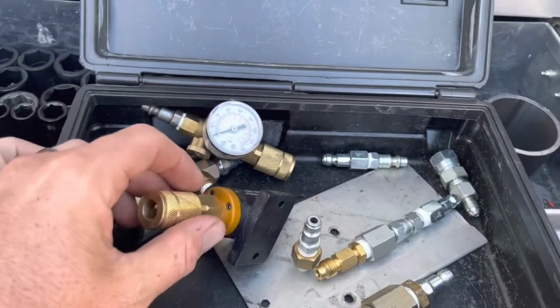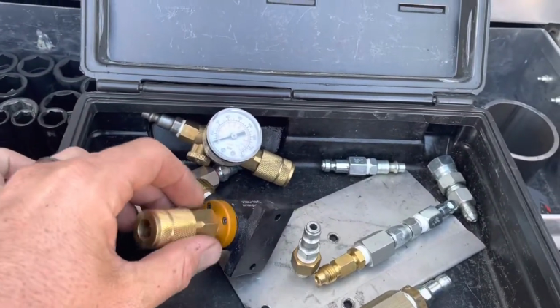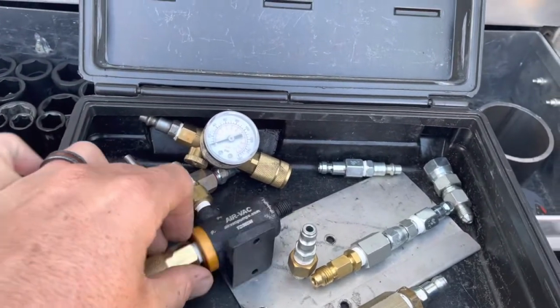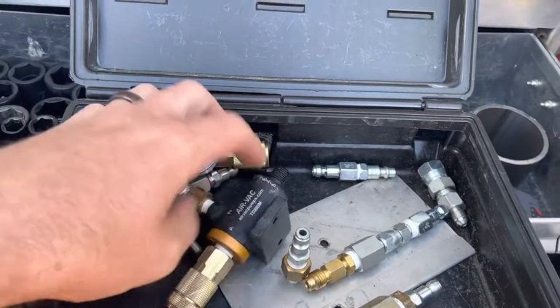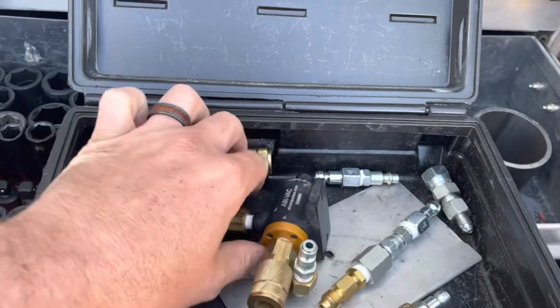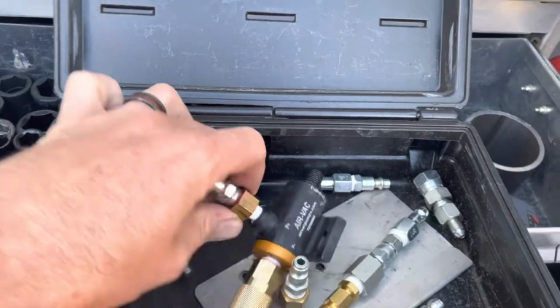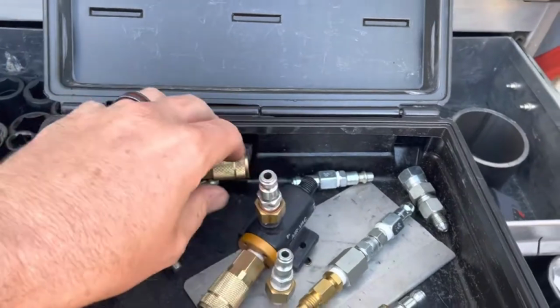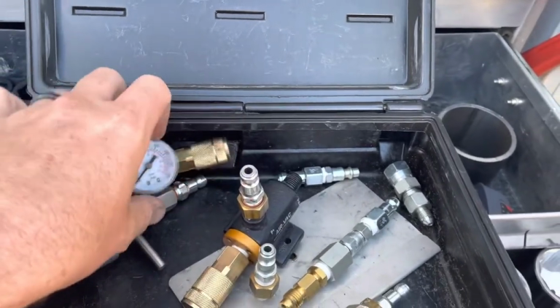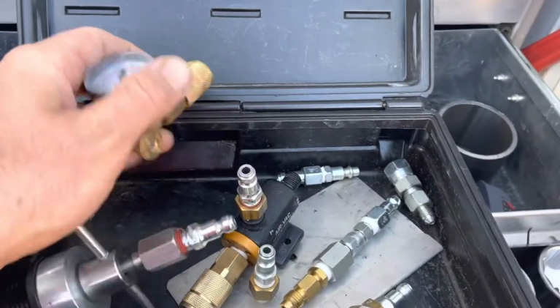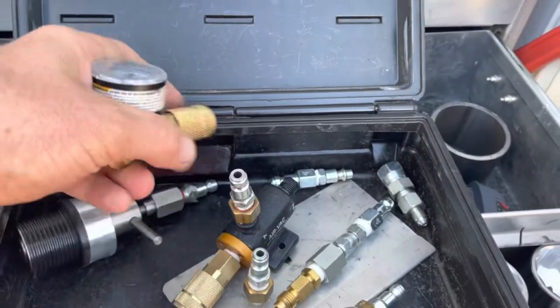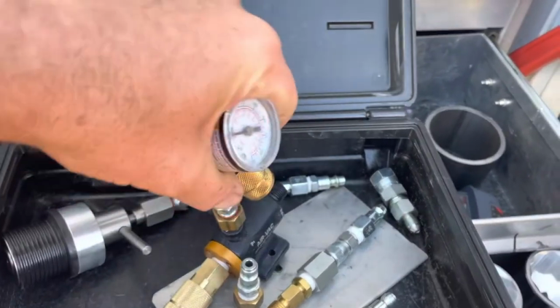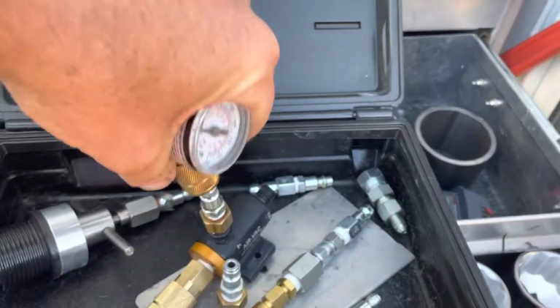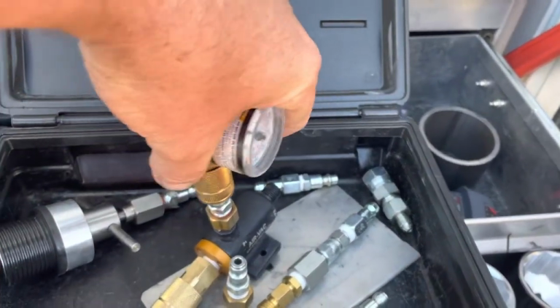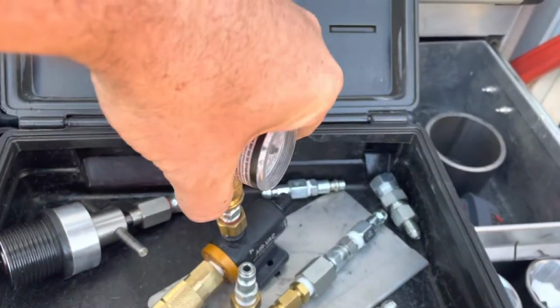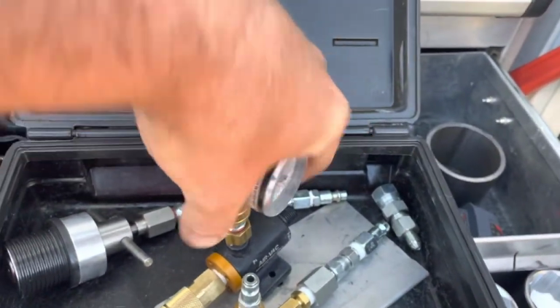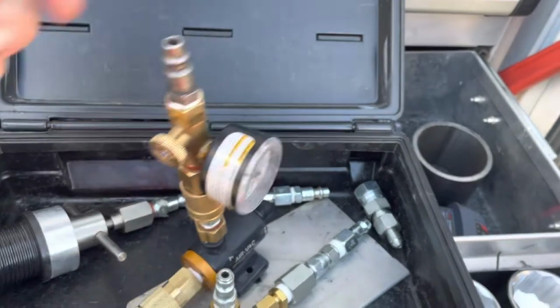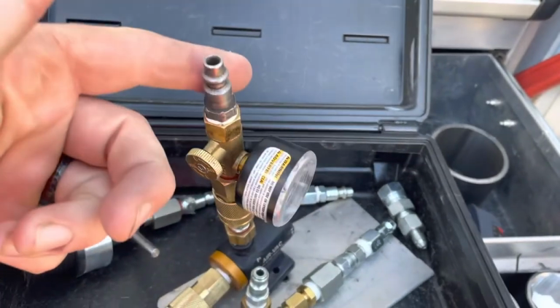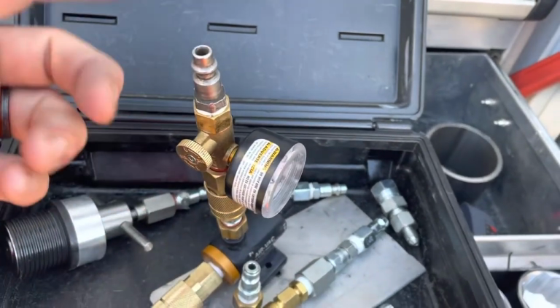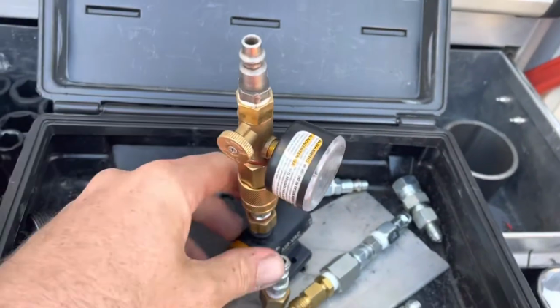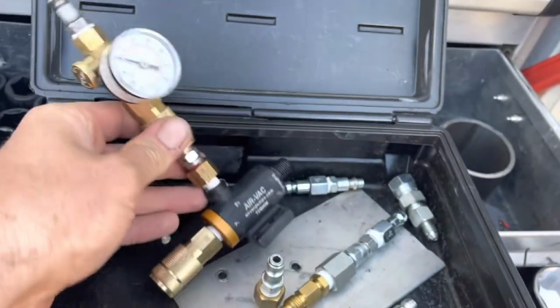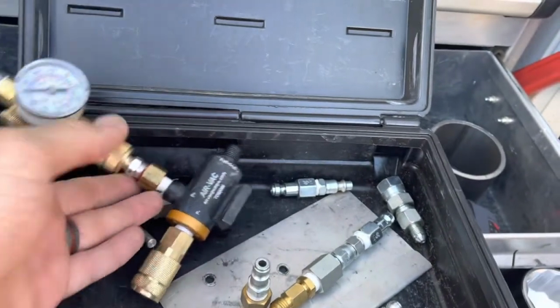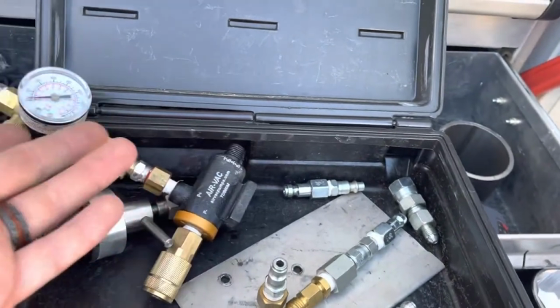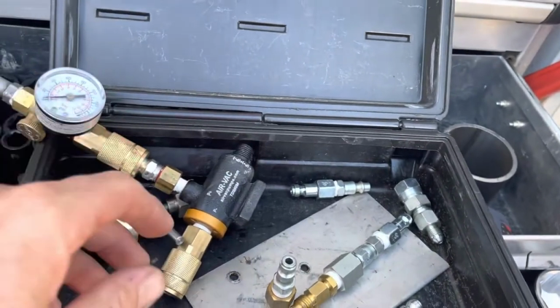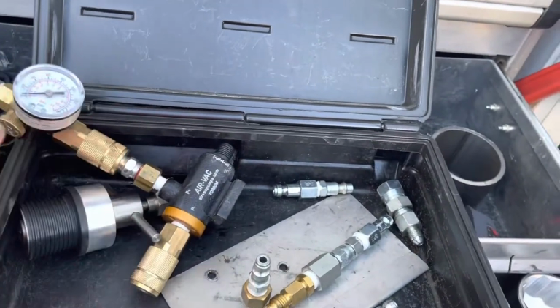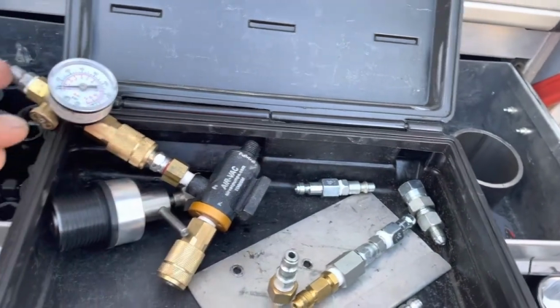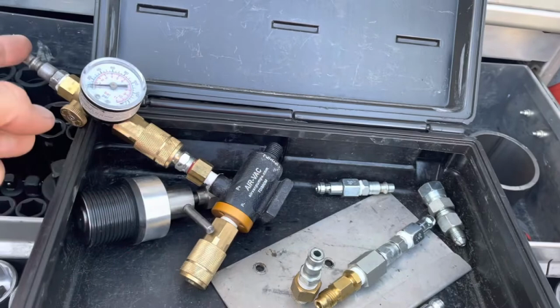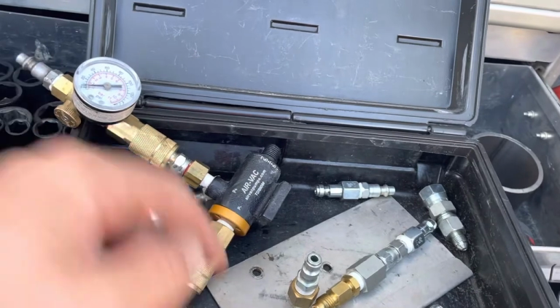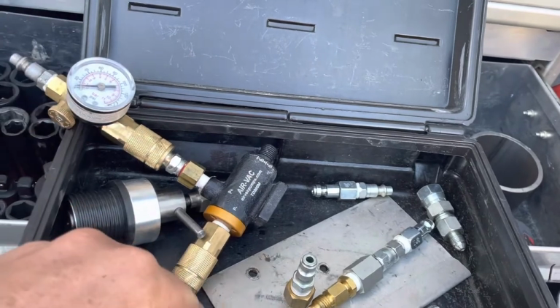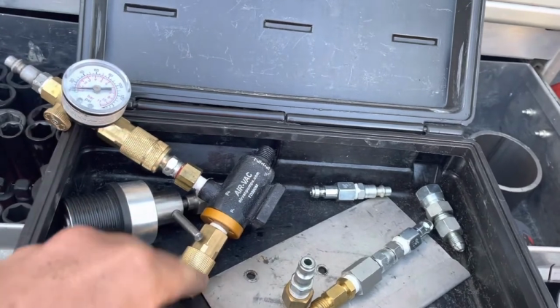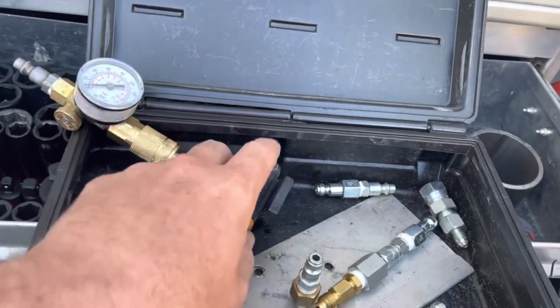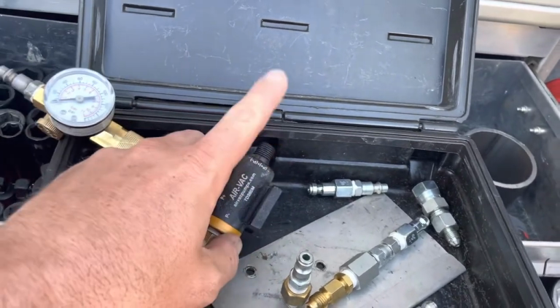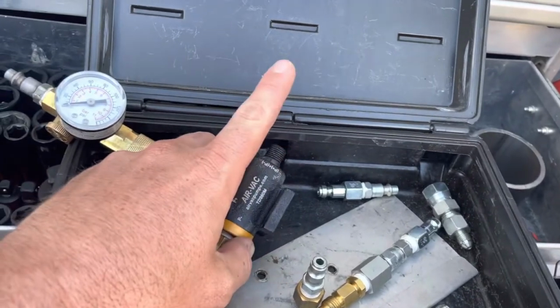The way I always do it is I have the regulator attached here, and then obviously put your air hose on. You put air pressure in here, it creates a vacuum here, and then it blows air pressure out here.